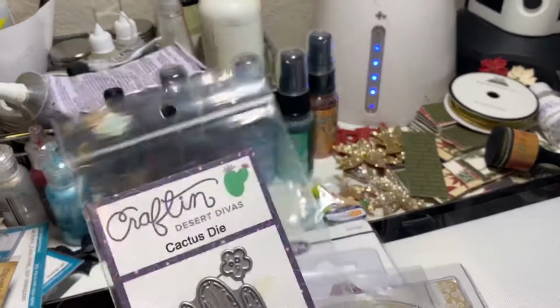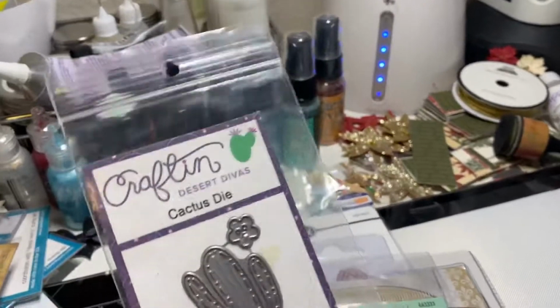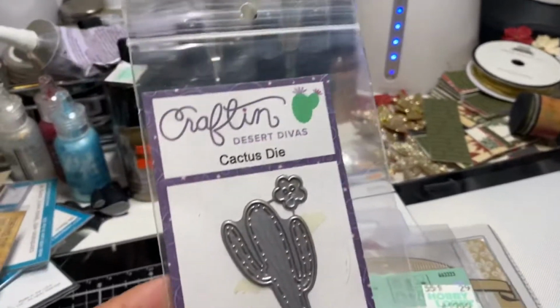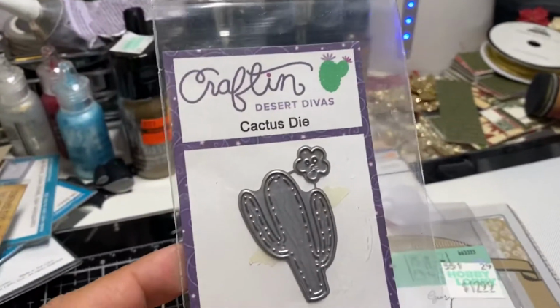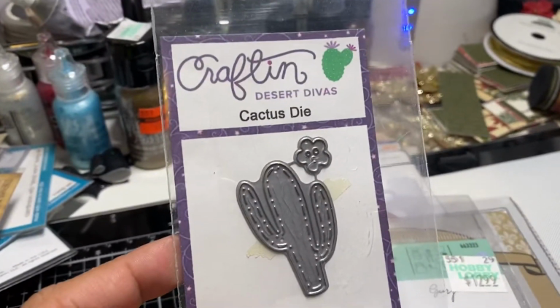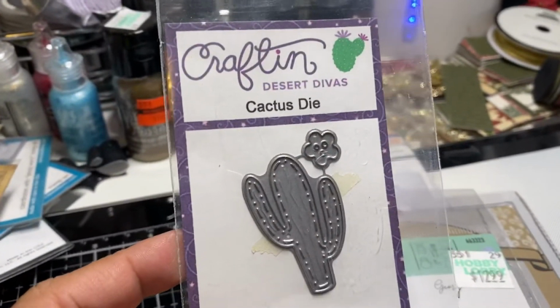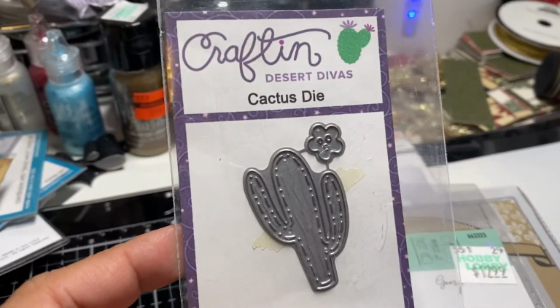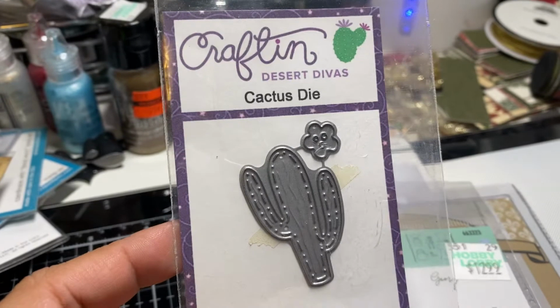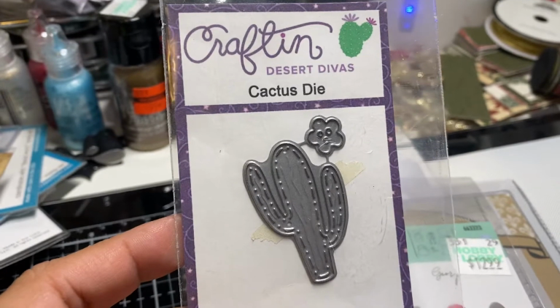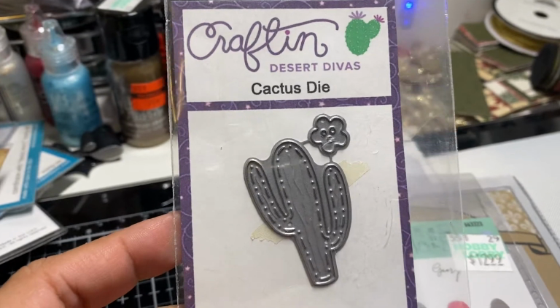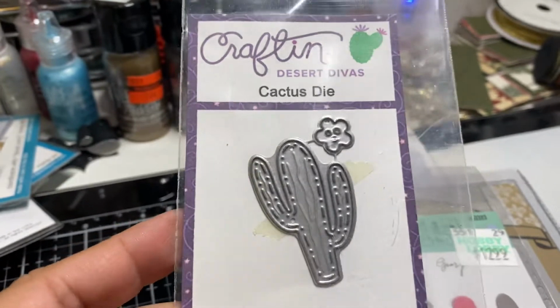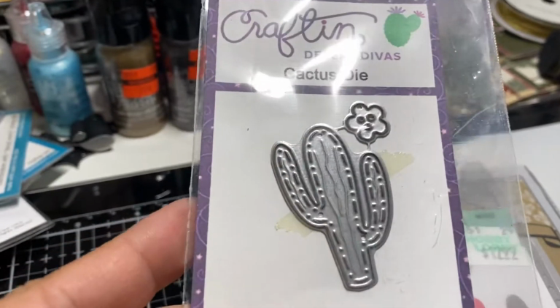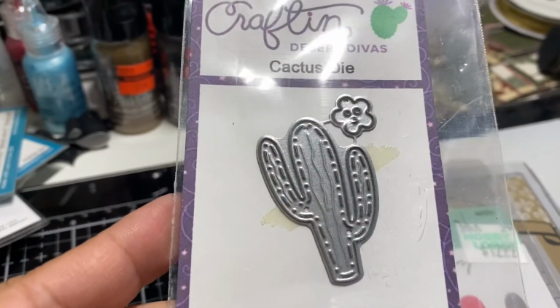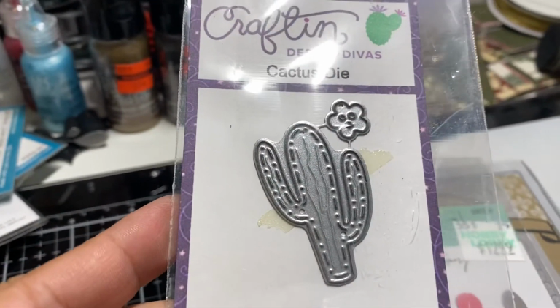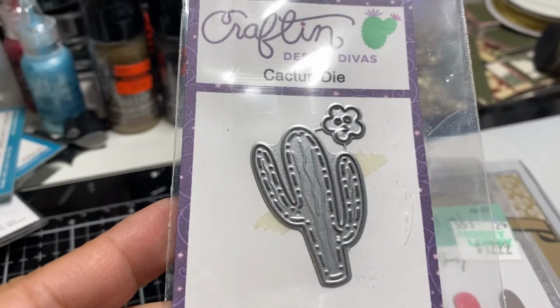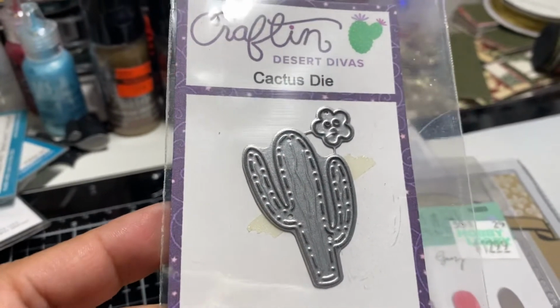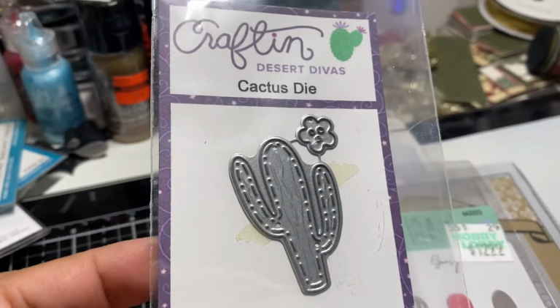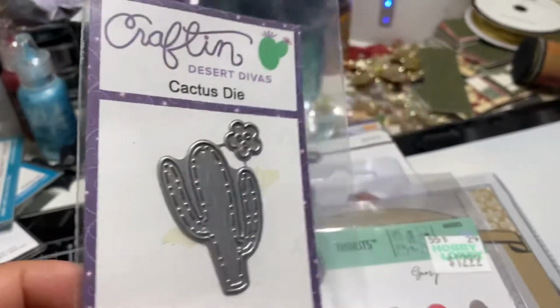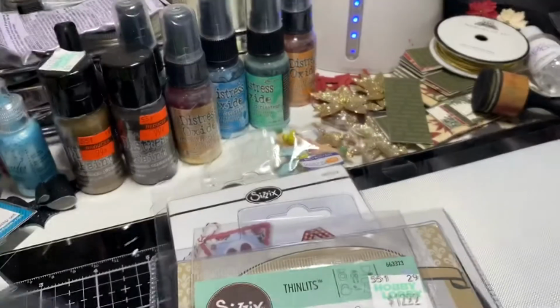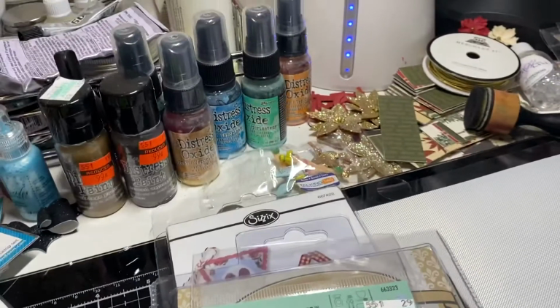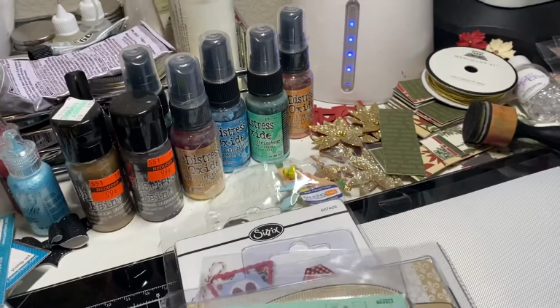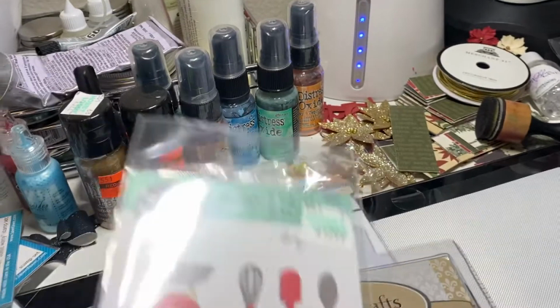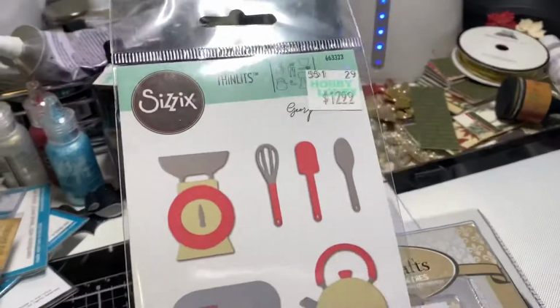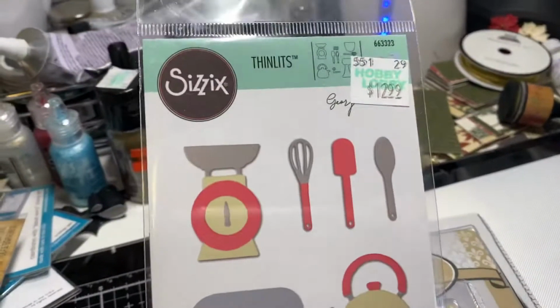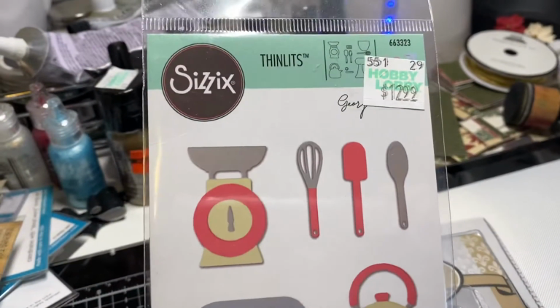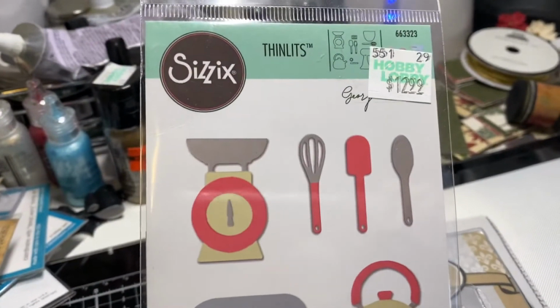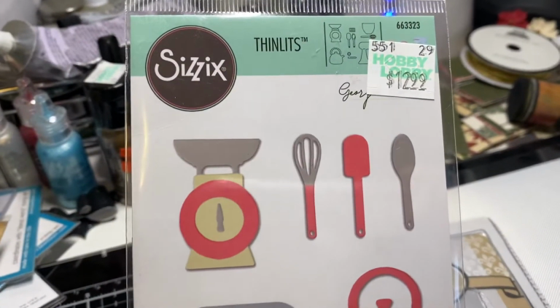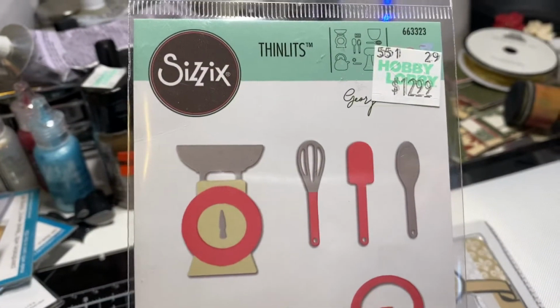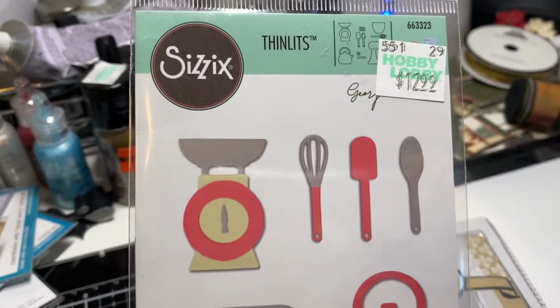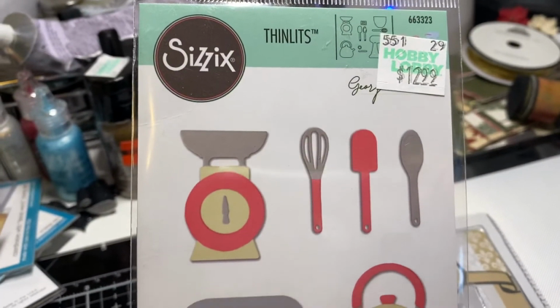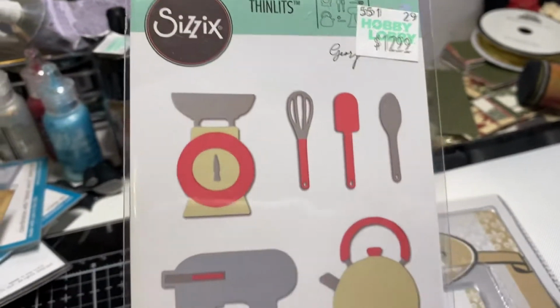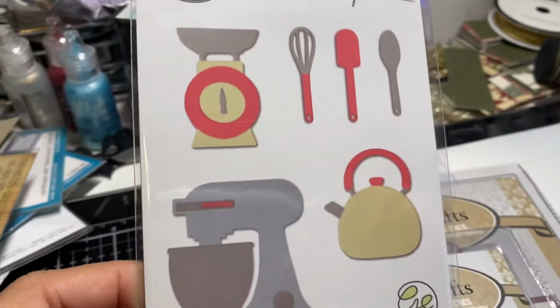This is a Craft and Desert Divas die — it's a cactus die, never used, brand new. This is a Sizzix die, also brand new, never used.